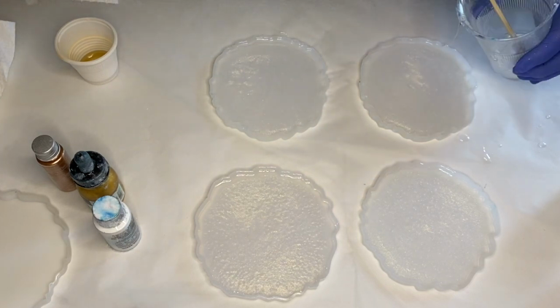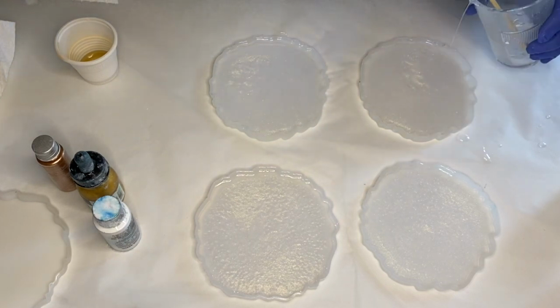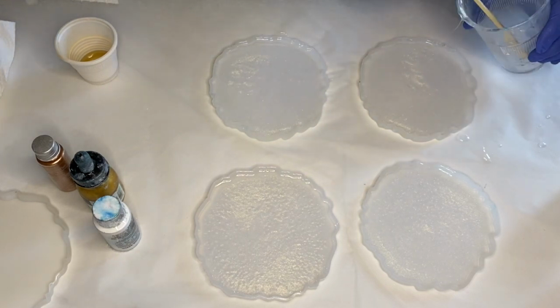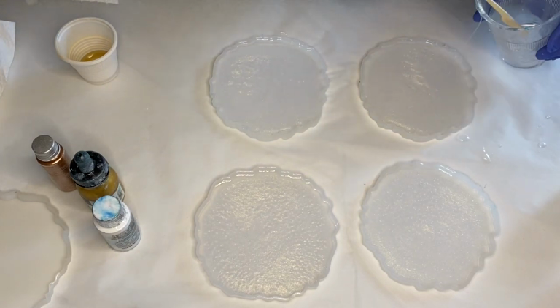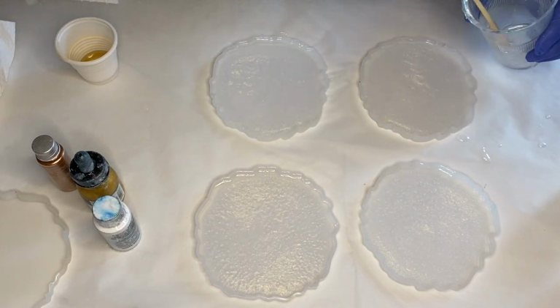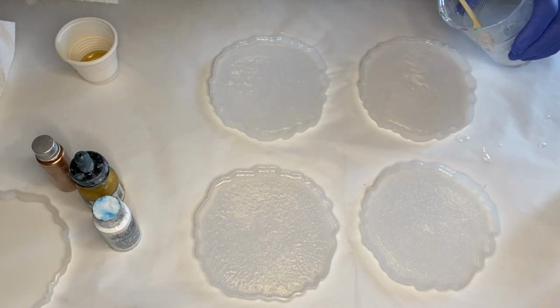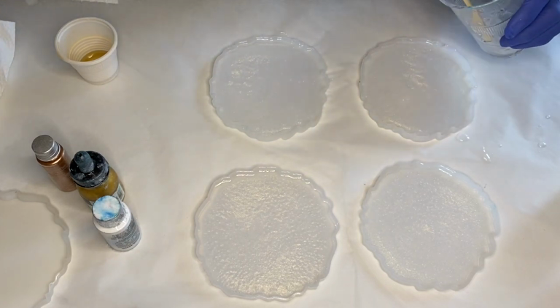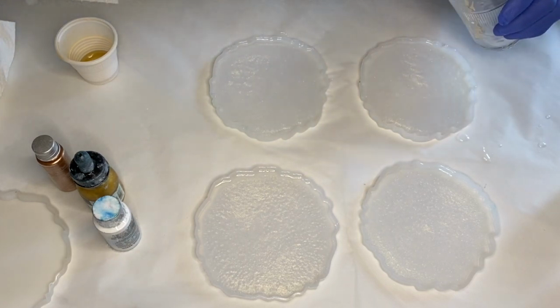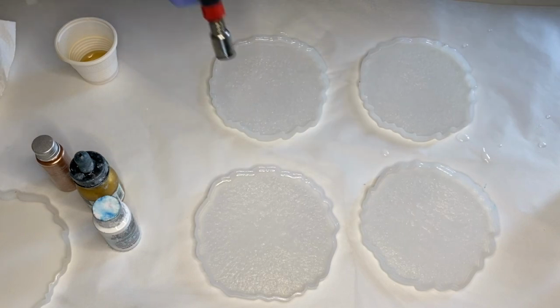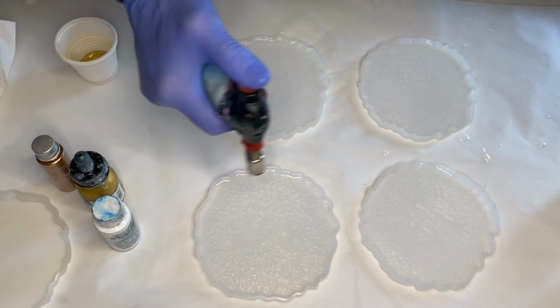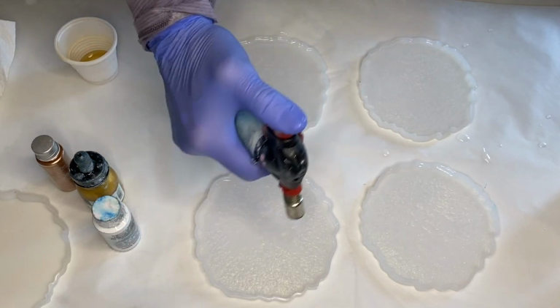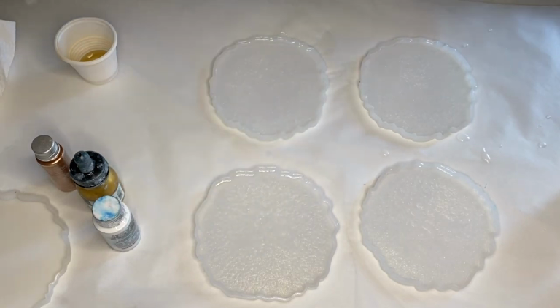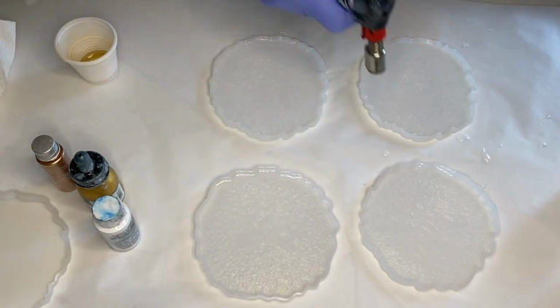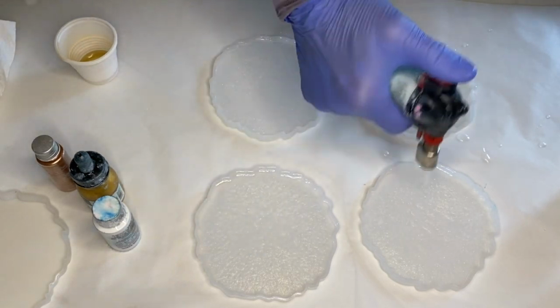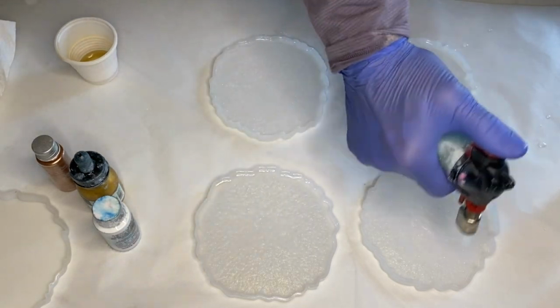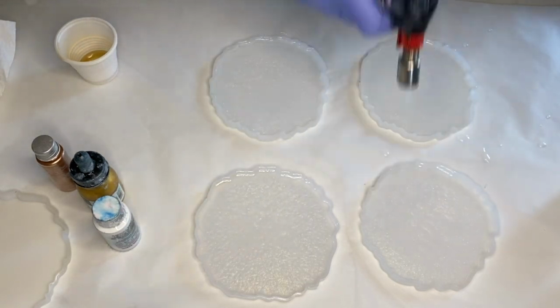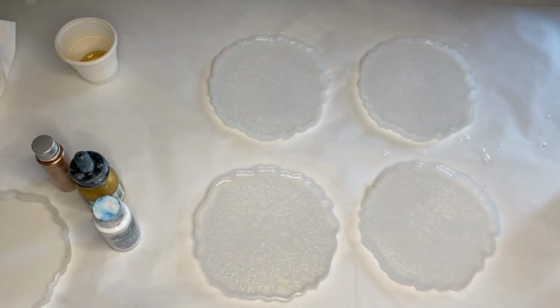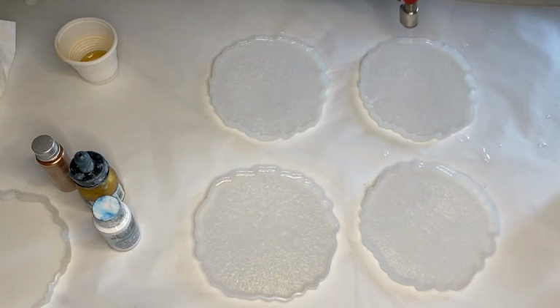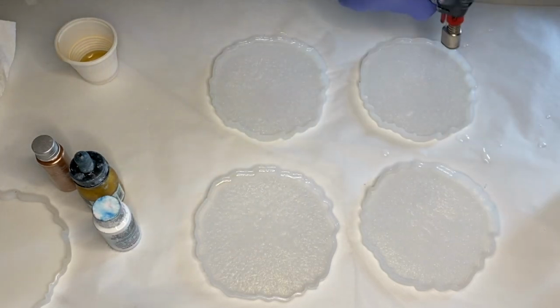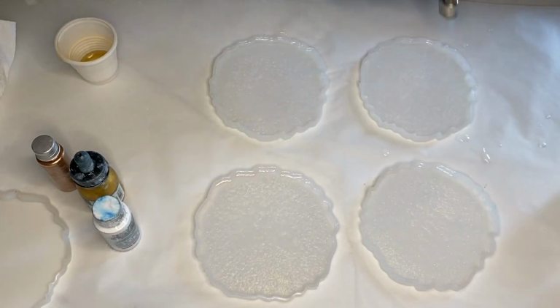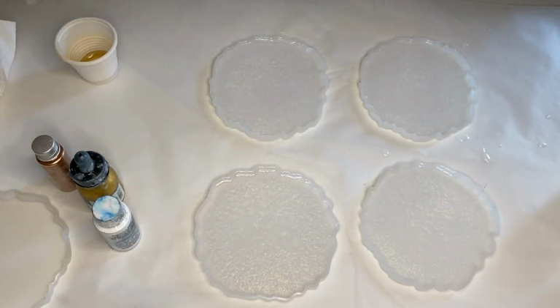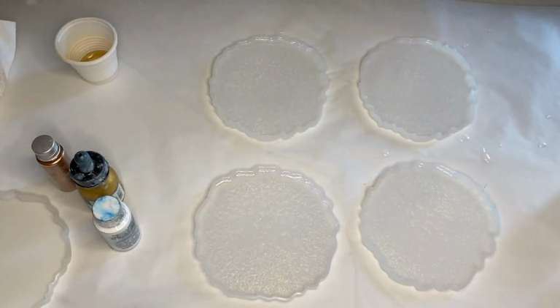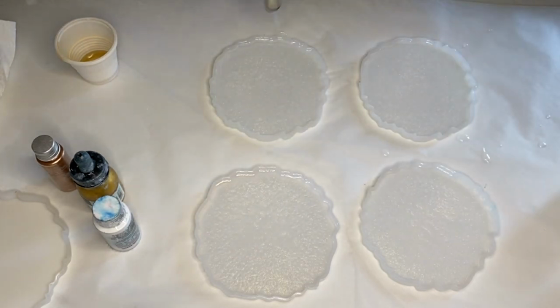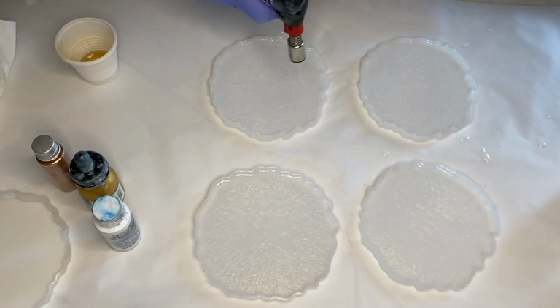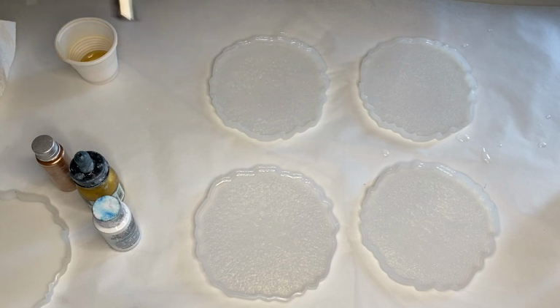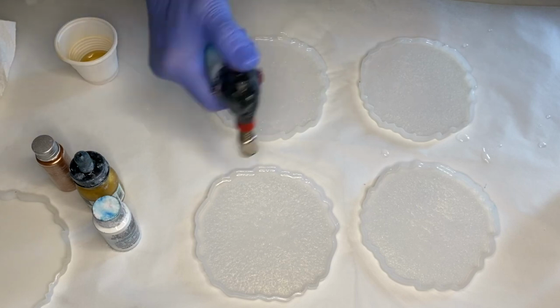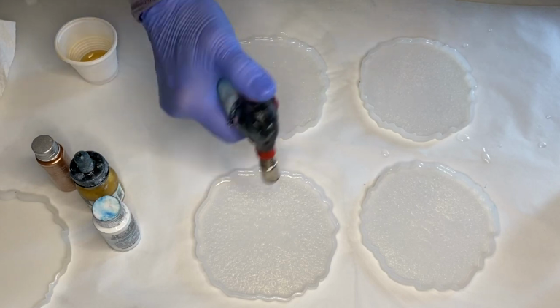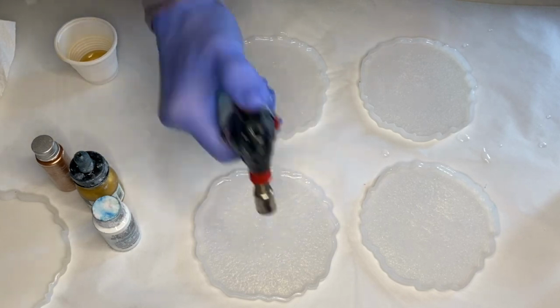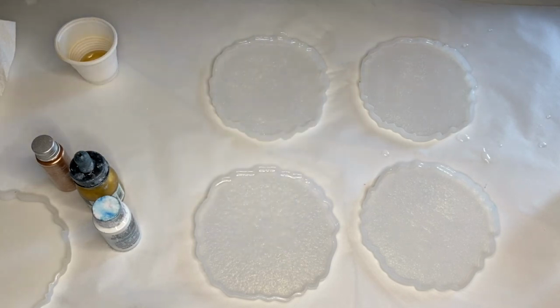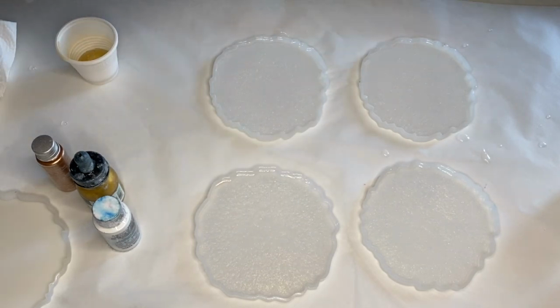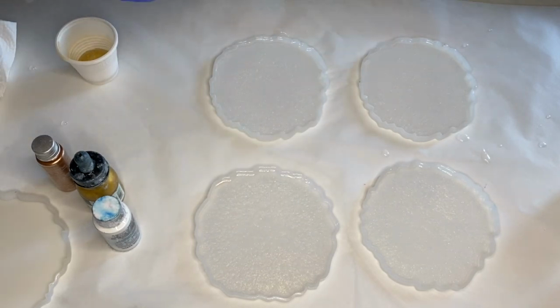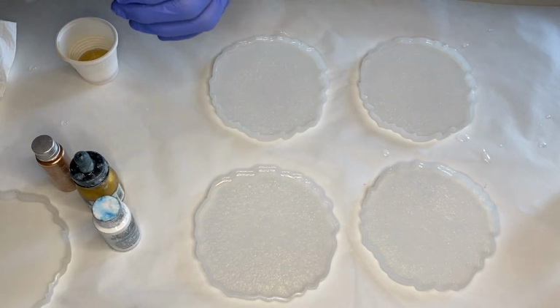Then she quickly goes over the resin she just poured with a torch gun to pop any air bubbles, moving it in a very quick motion so that she doesn't burn her resin or her silicone molds.